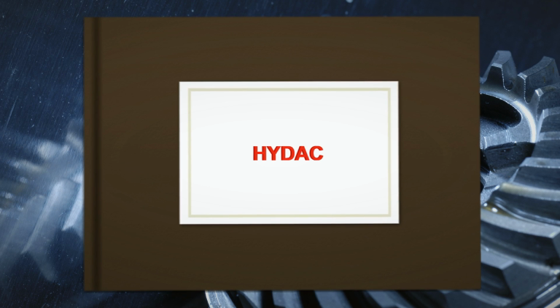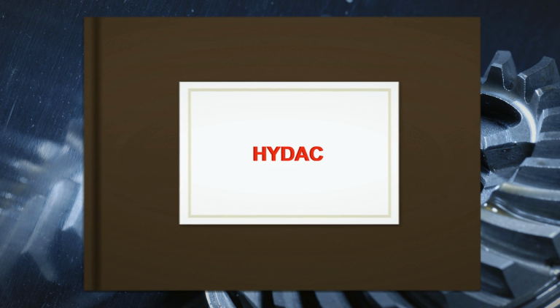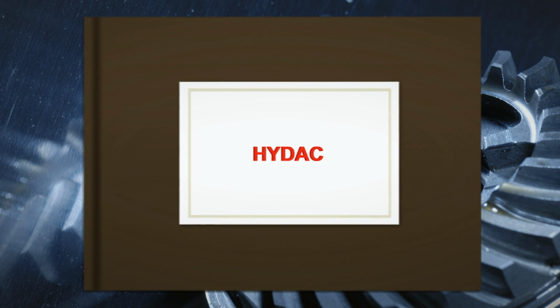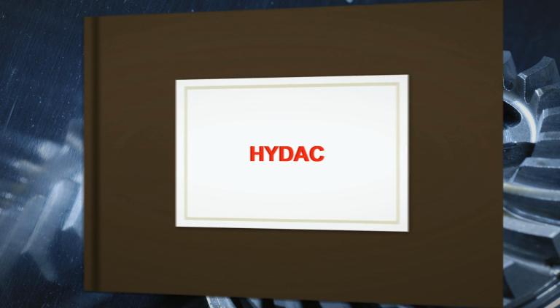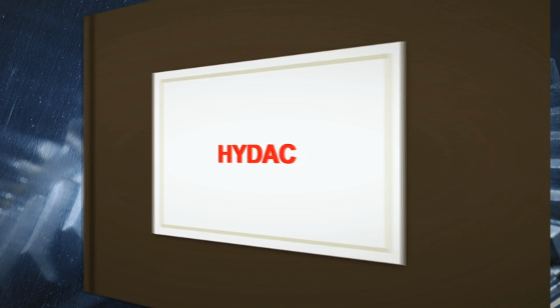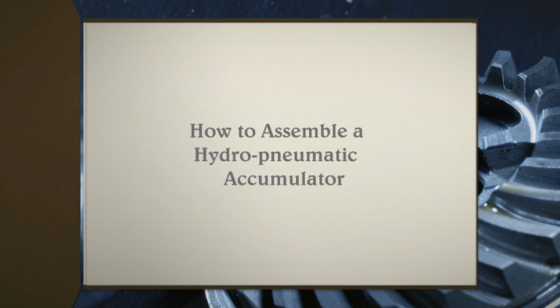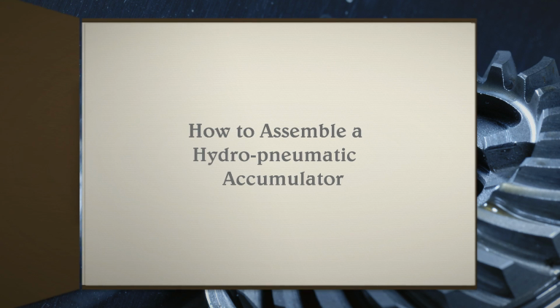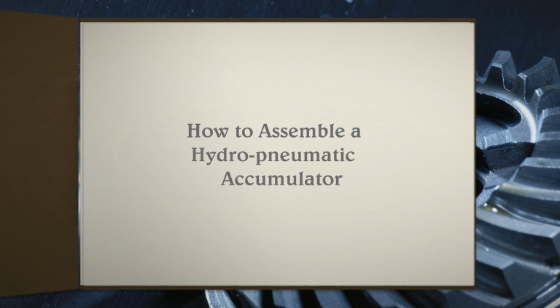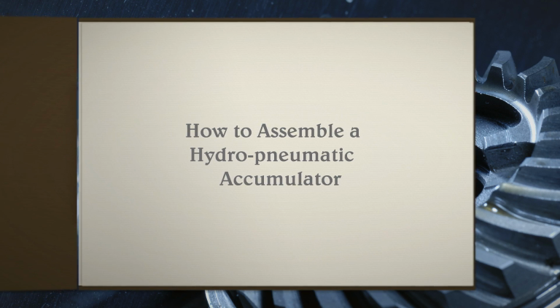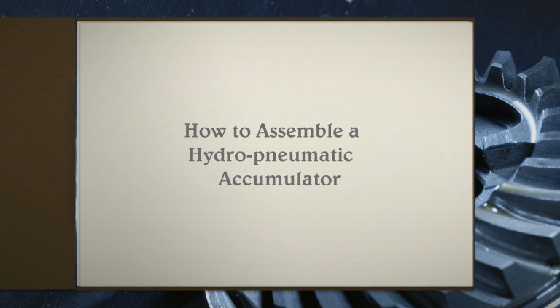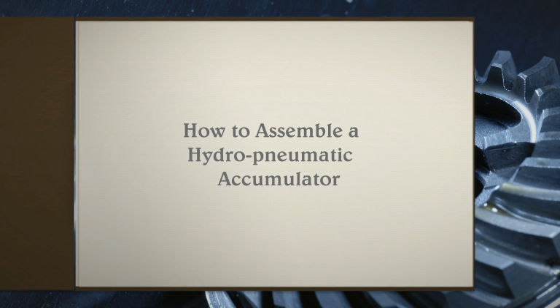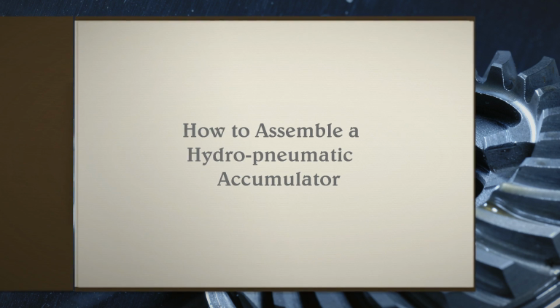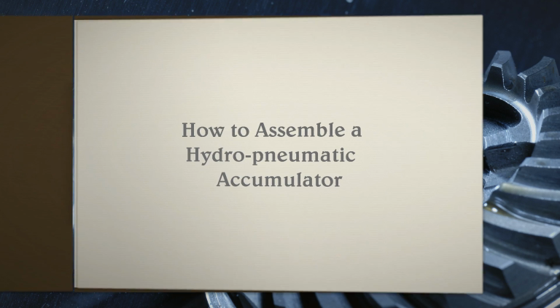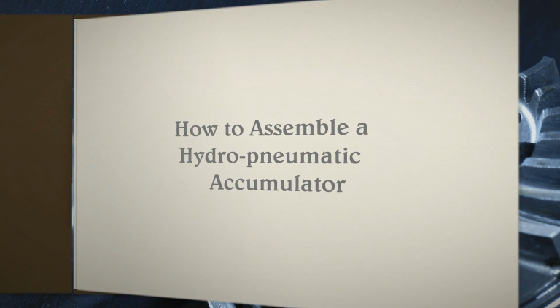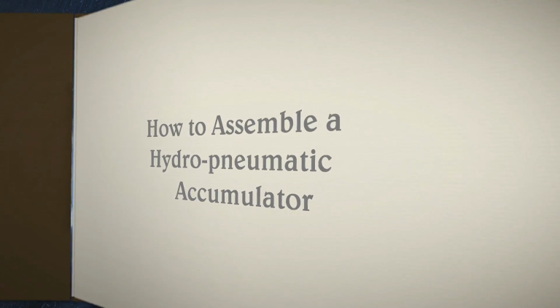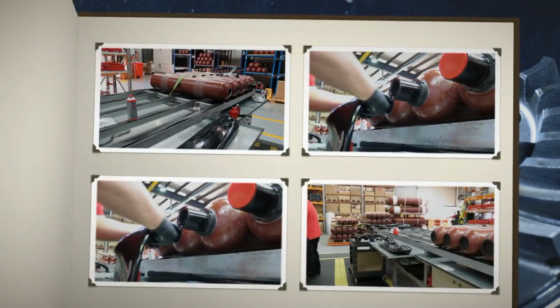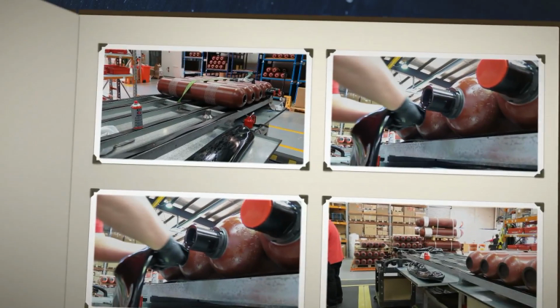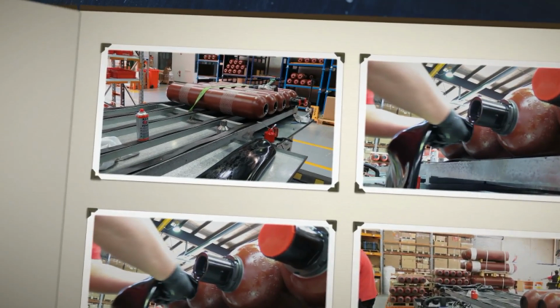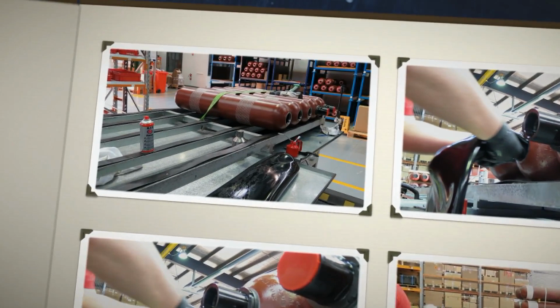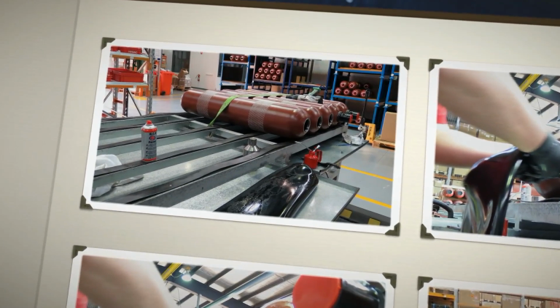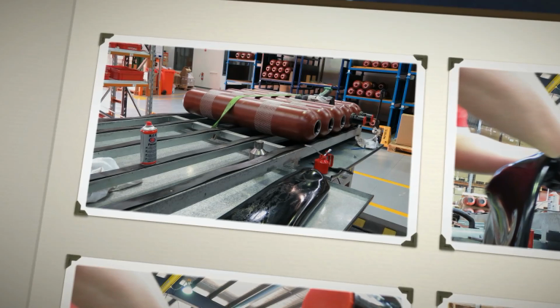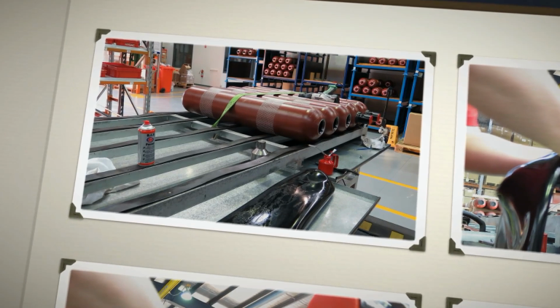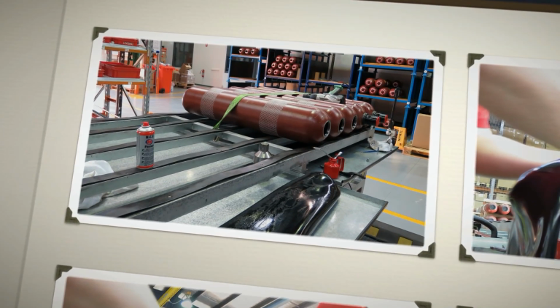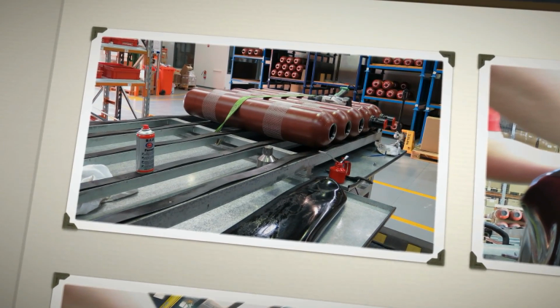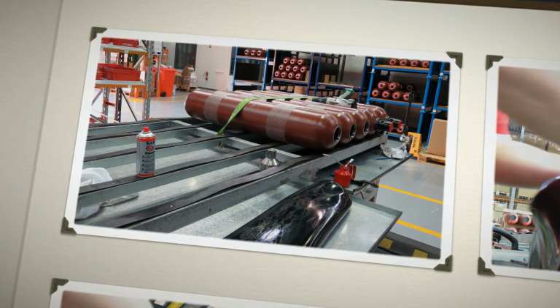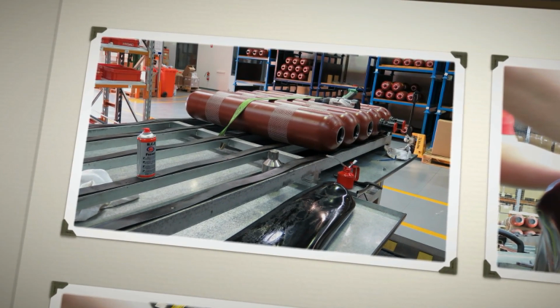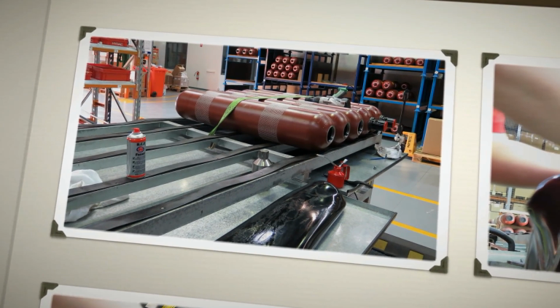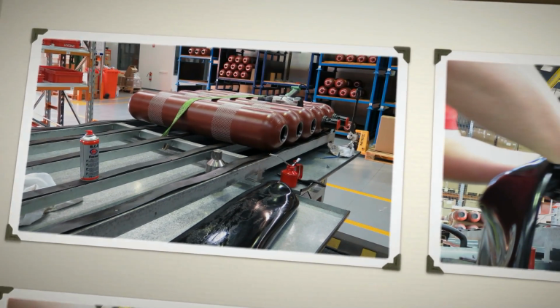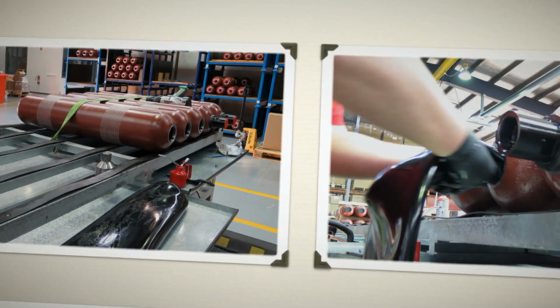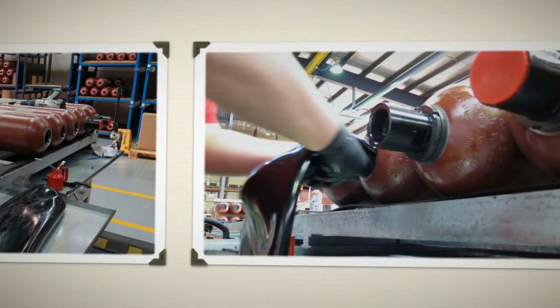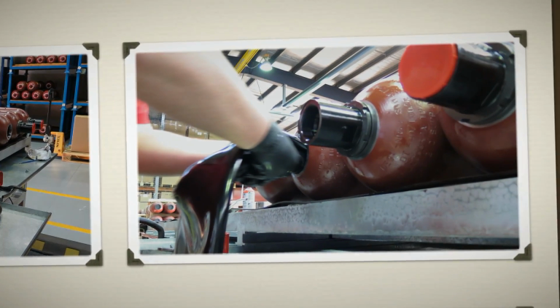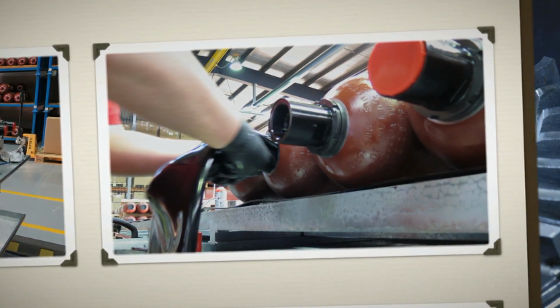Welcome to HIDAC Australia. In this video we'll show you how to assemble a bladder style hydropneumatic accumulator. Correct assembly will help to ensure years of trouble-free operation.